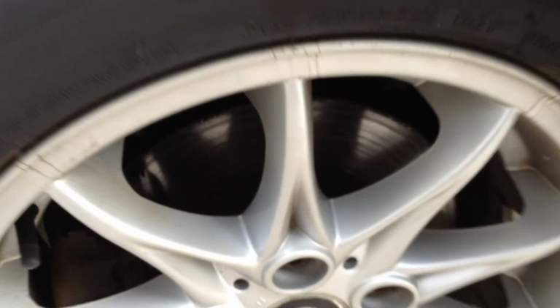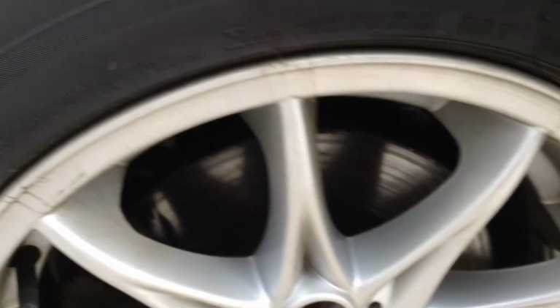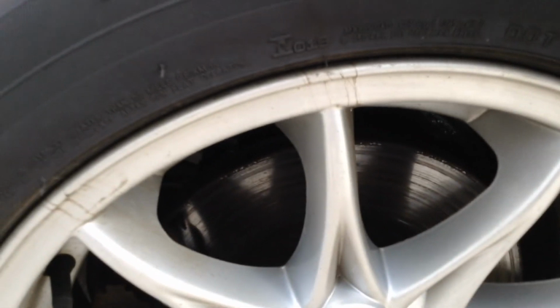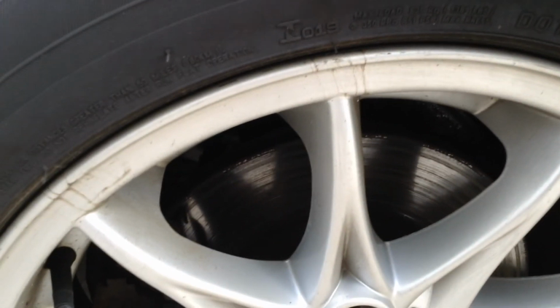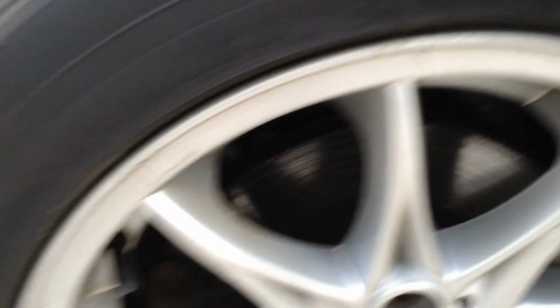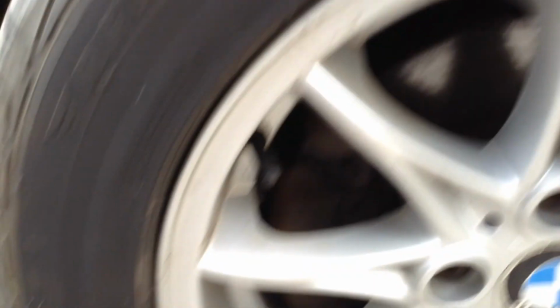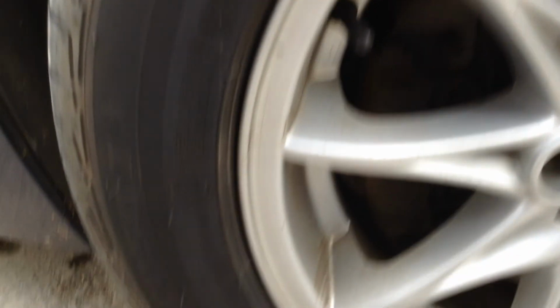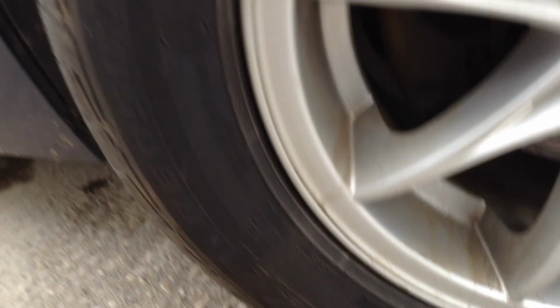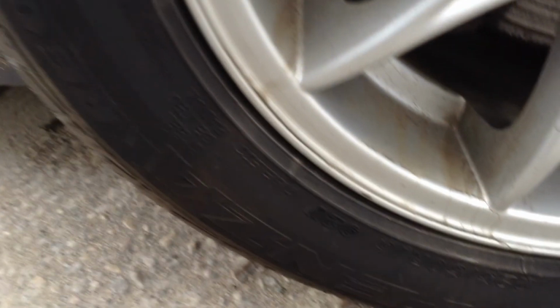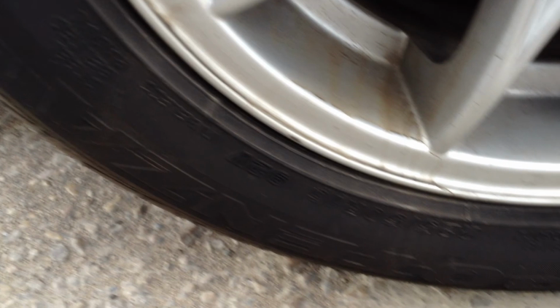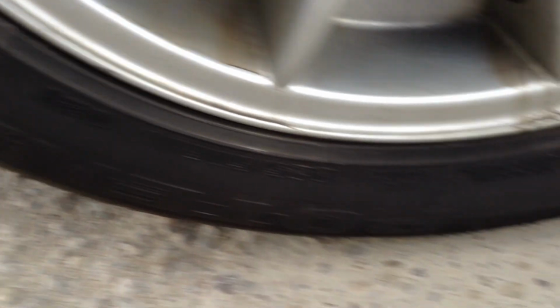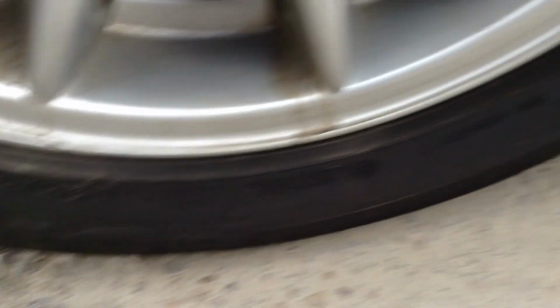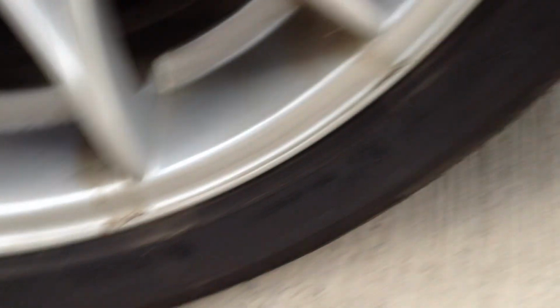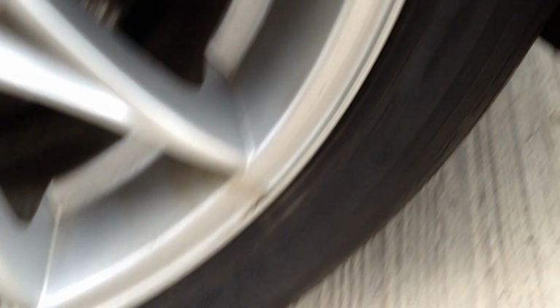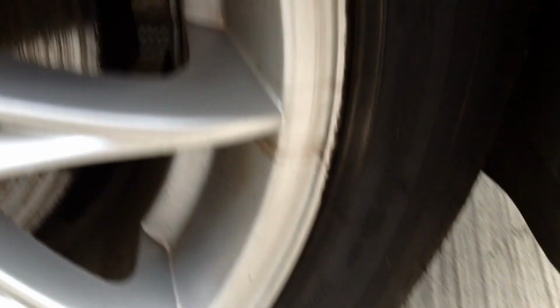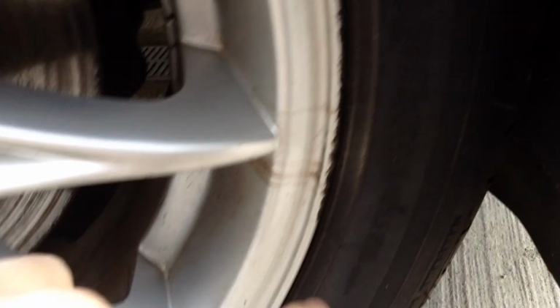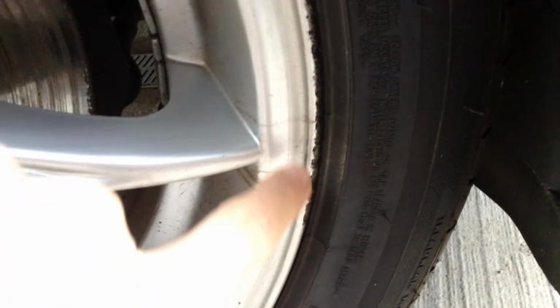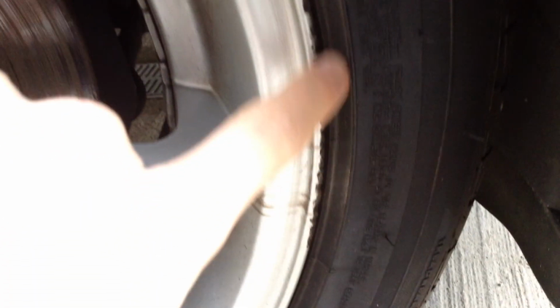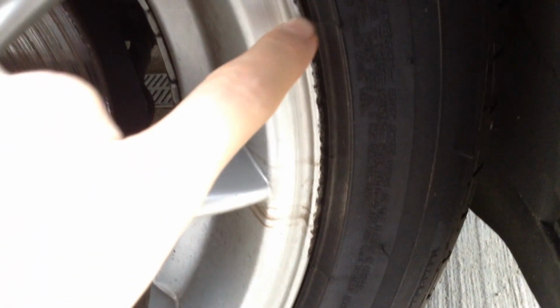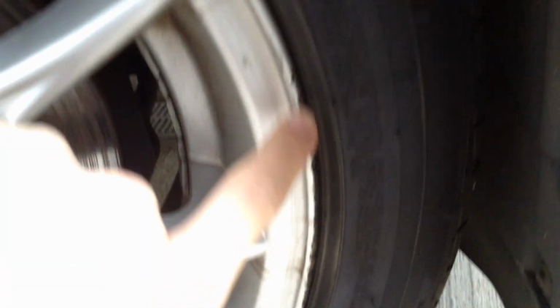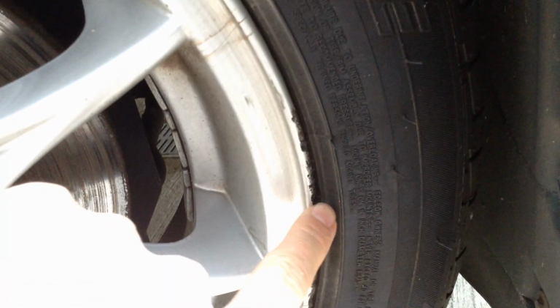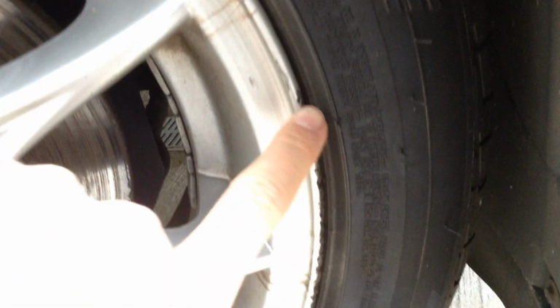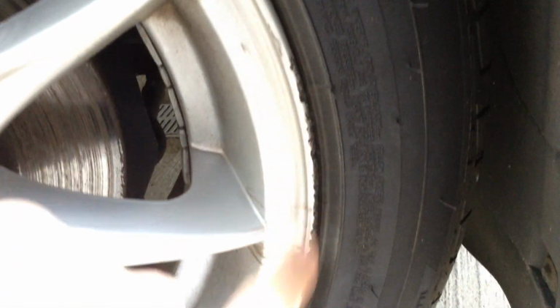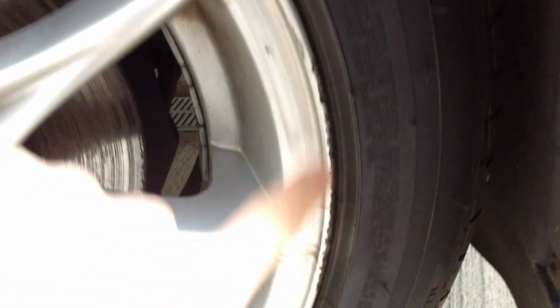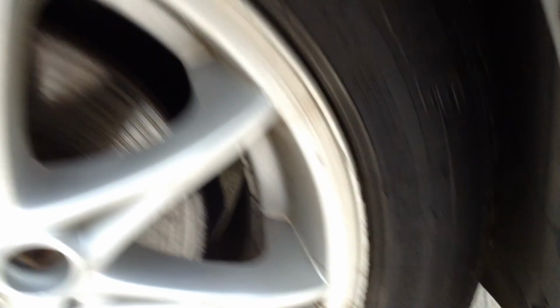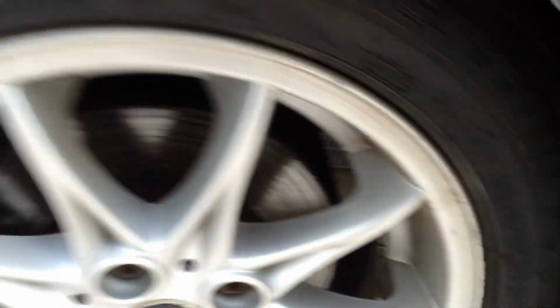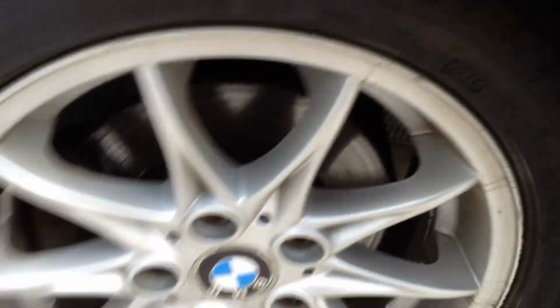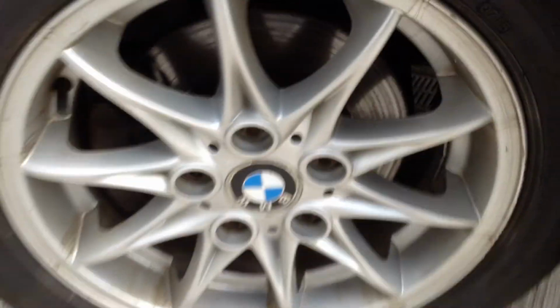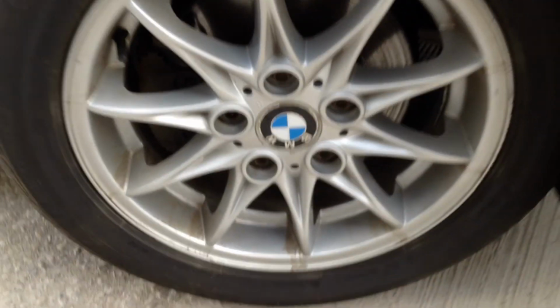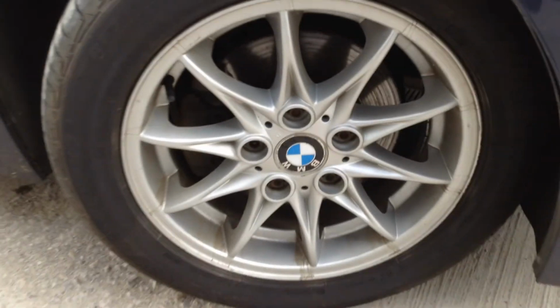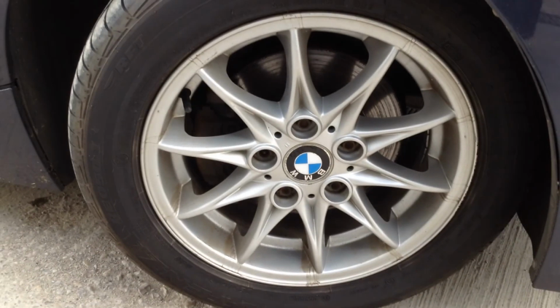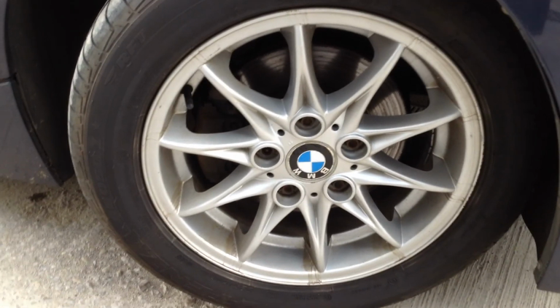Looking around the offside front alloy, taking a good look at the condition. A little bit dirty — there's a bit of a curb mark on one side on the outside, so a potential refurb, but not bad at all really for its age.